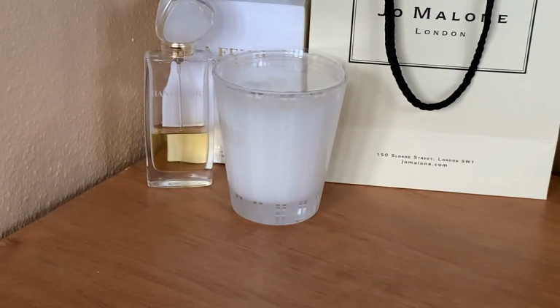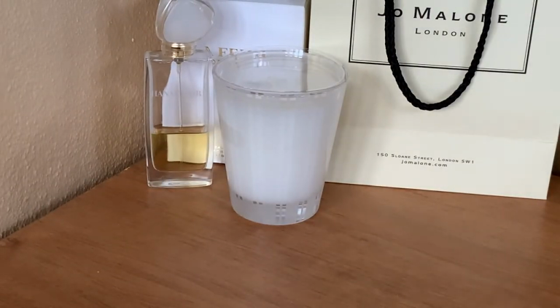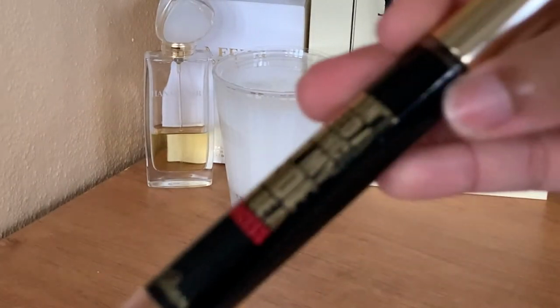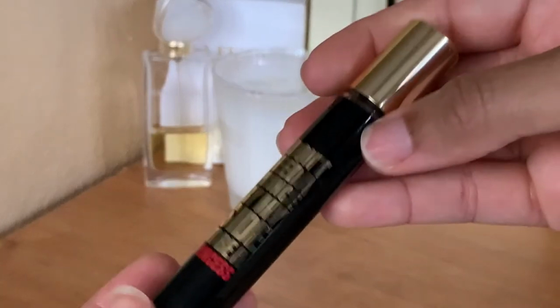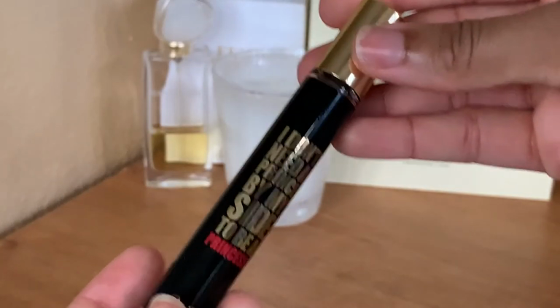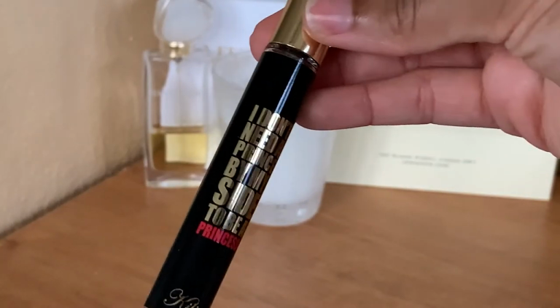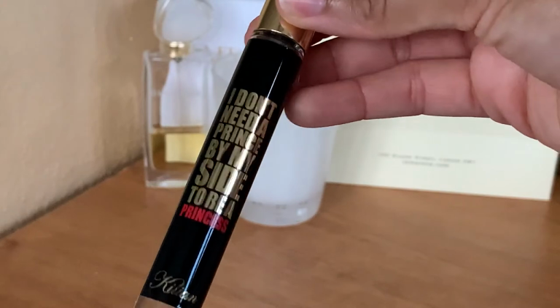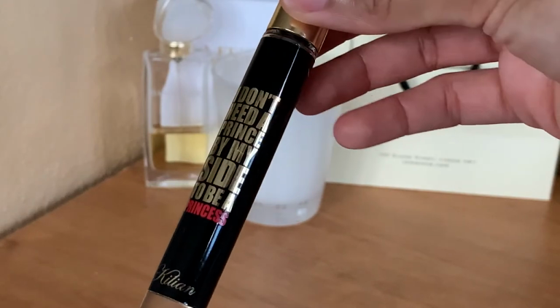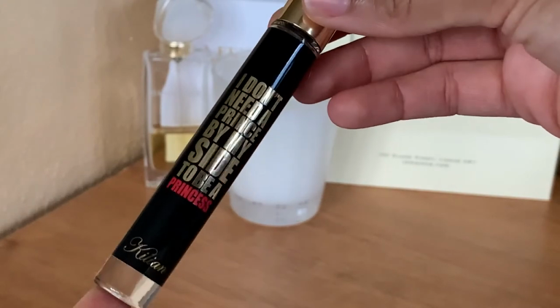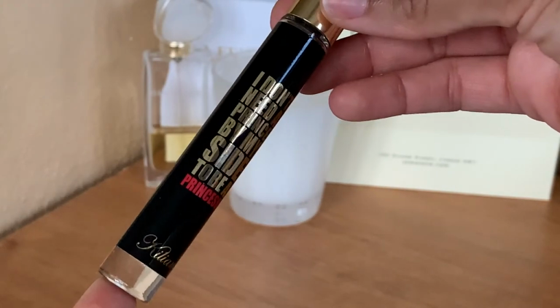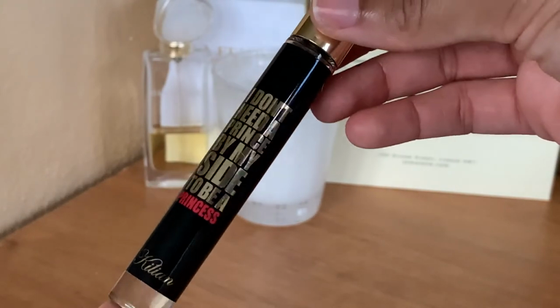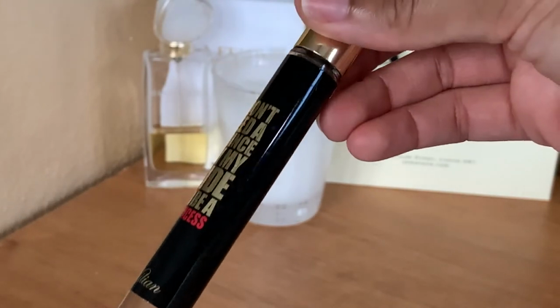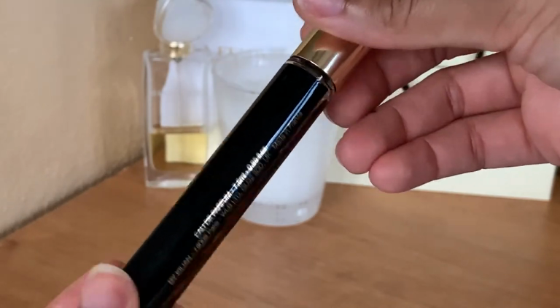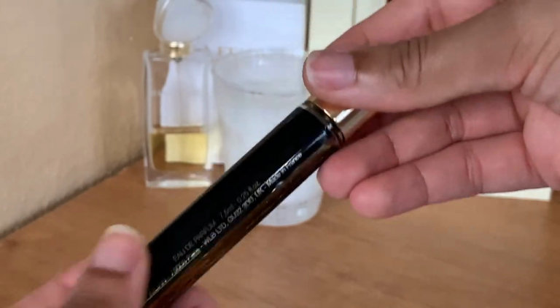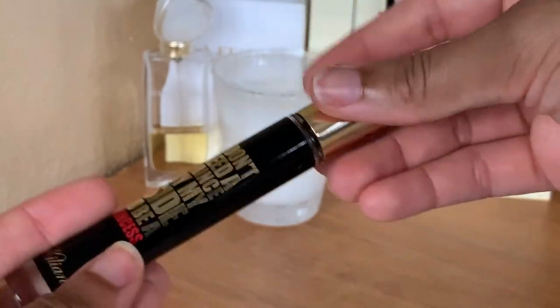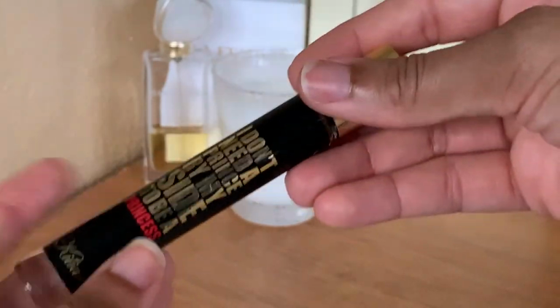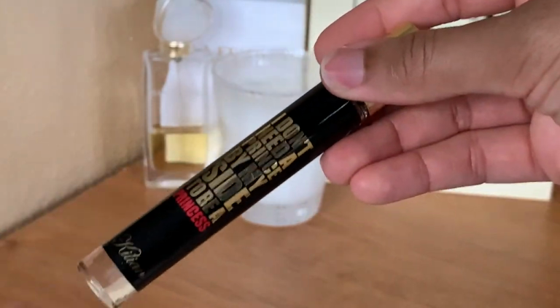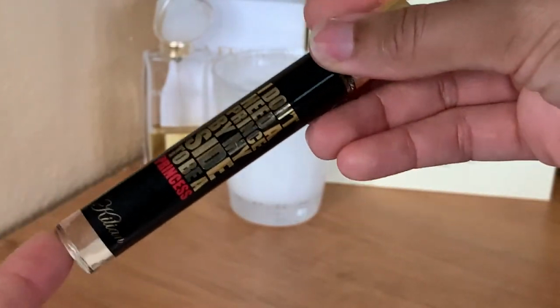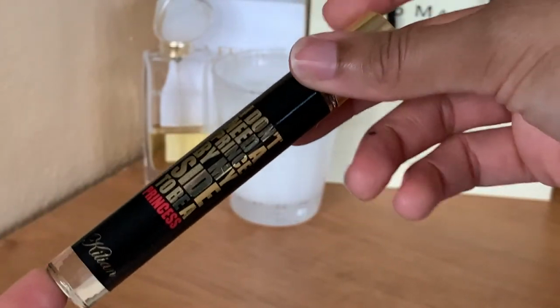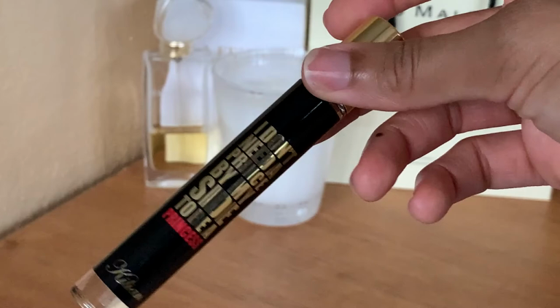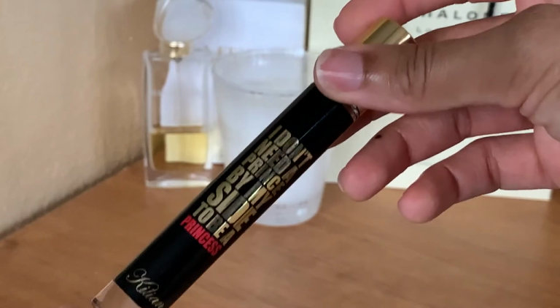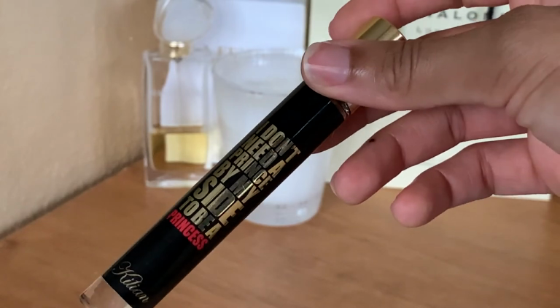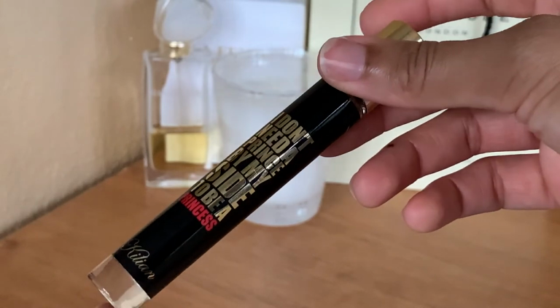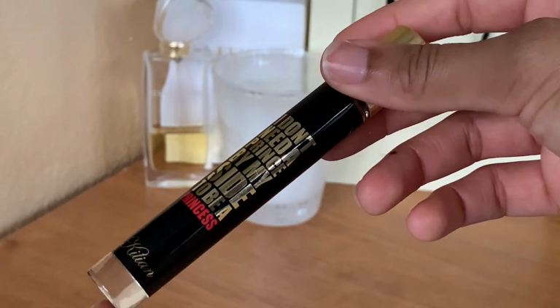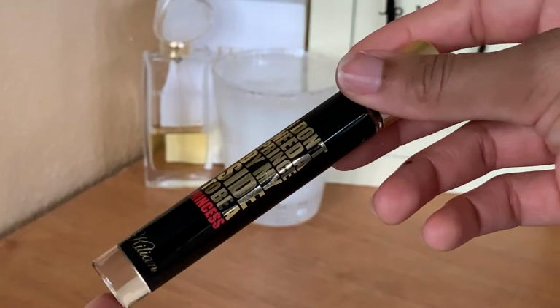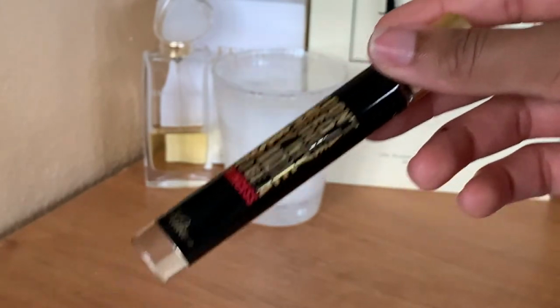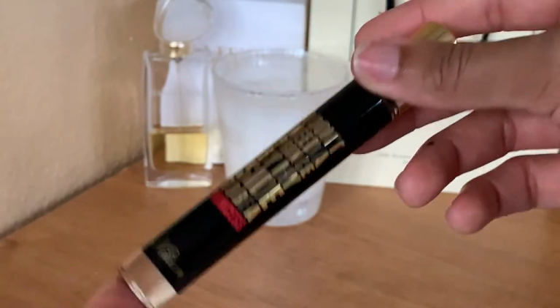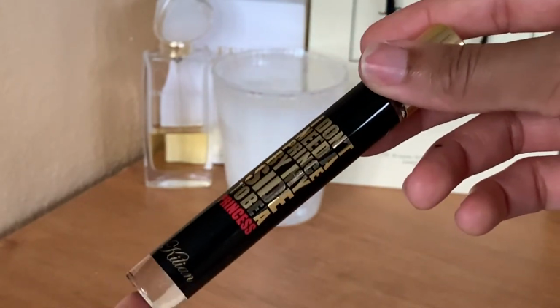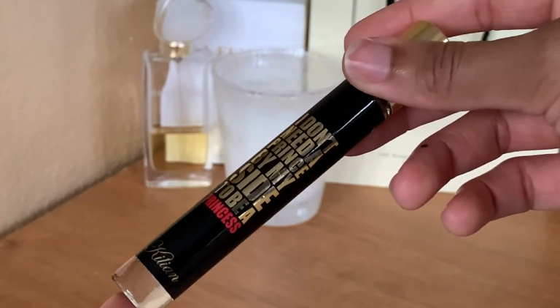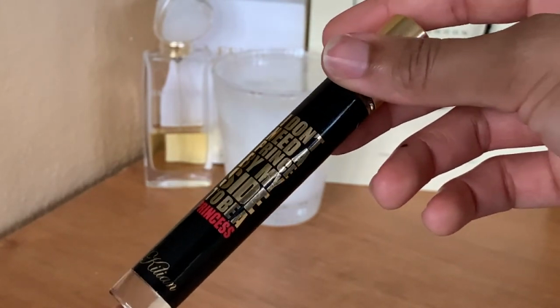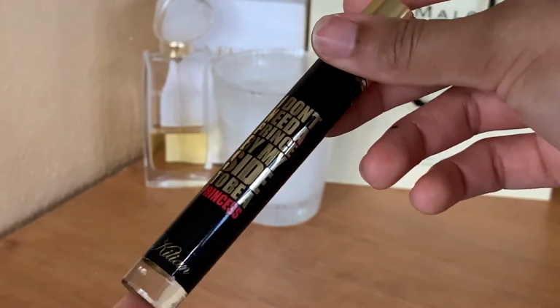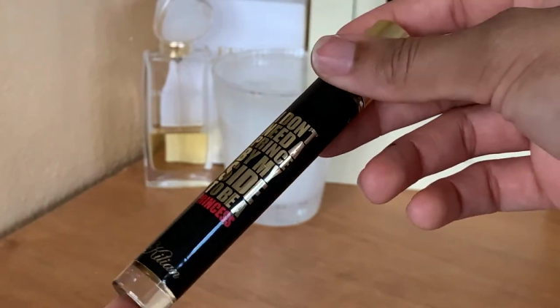I have a travel size of I Don't Need a Prince By My Side to Be a Princess by Kilian, and I ended up getting this travel size first before I got the full size of the fragrance.